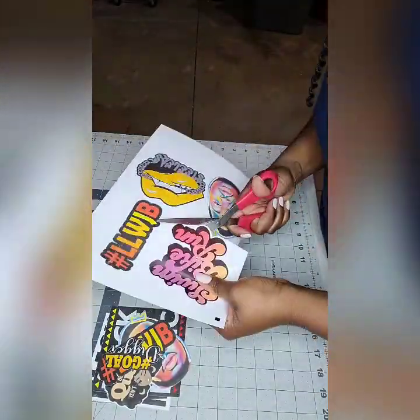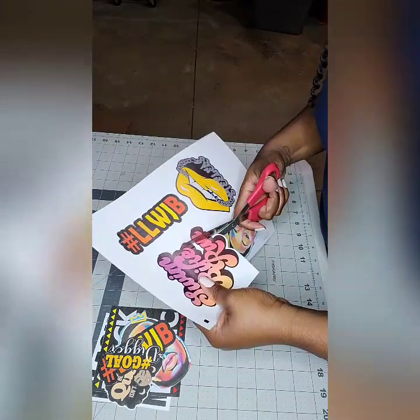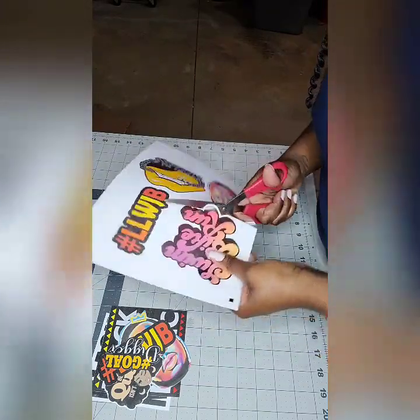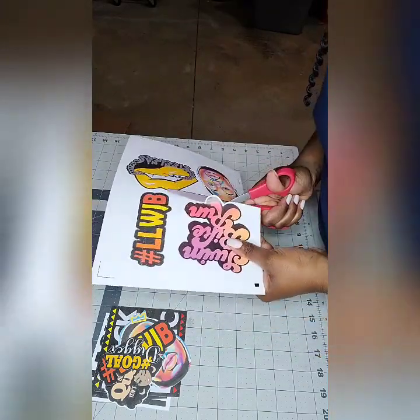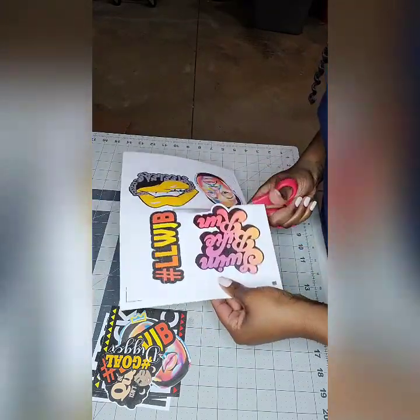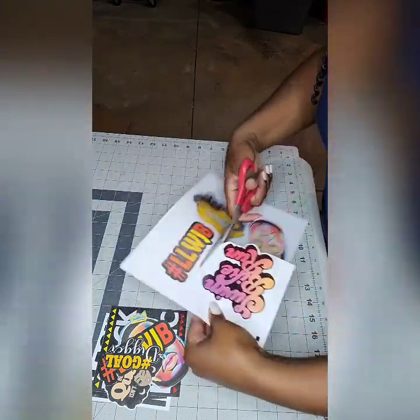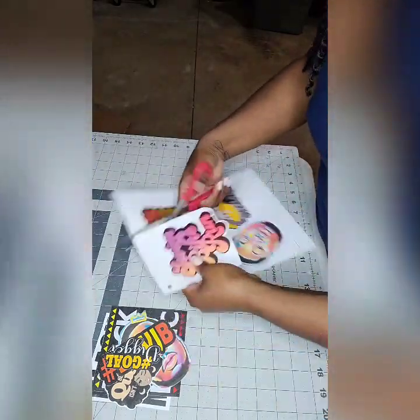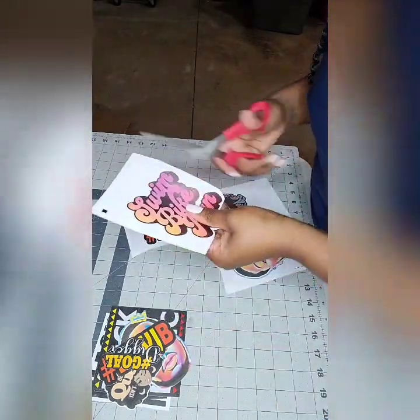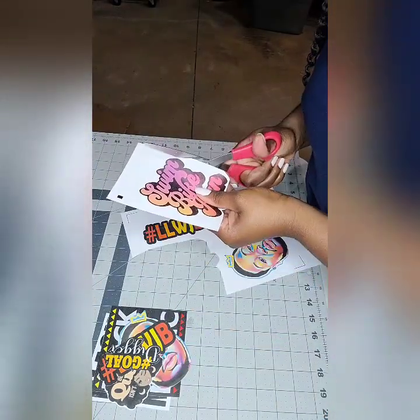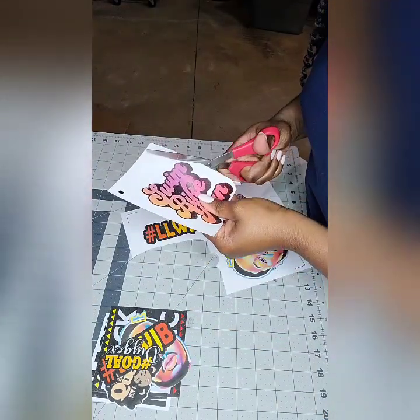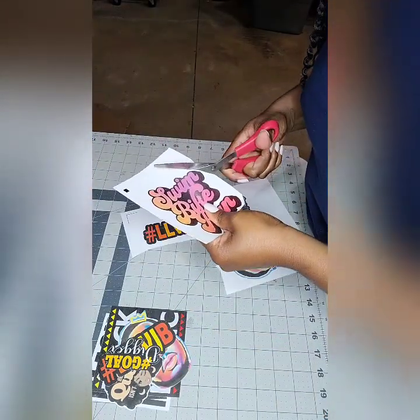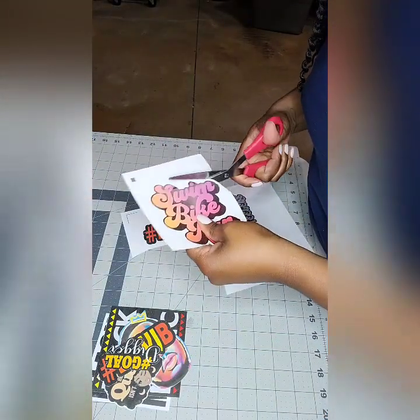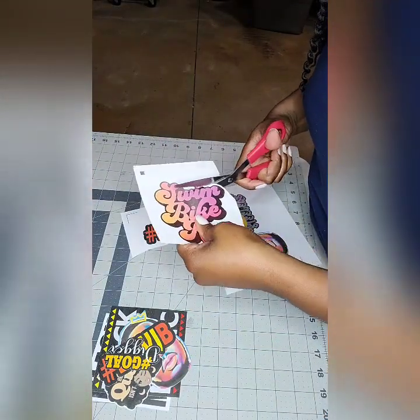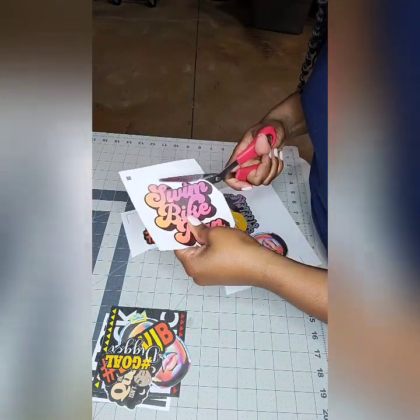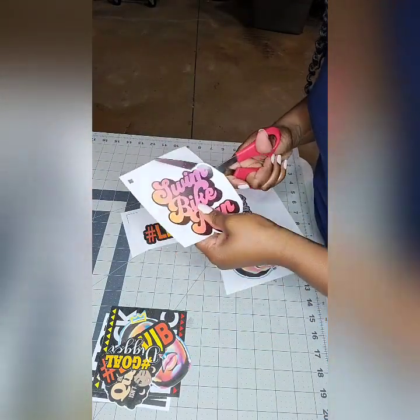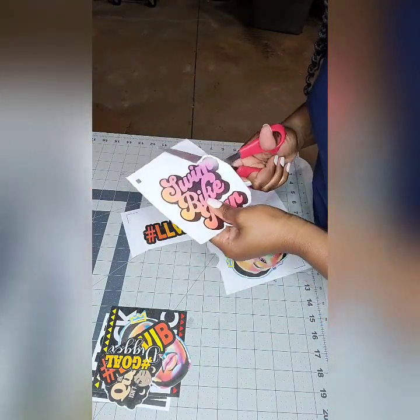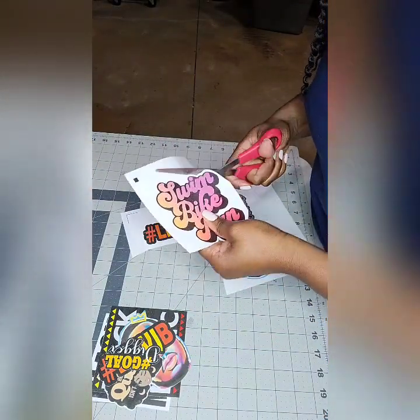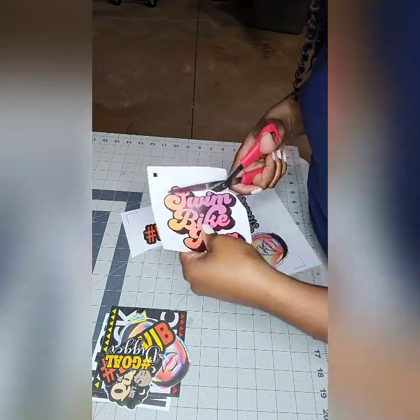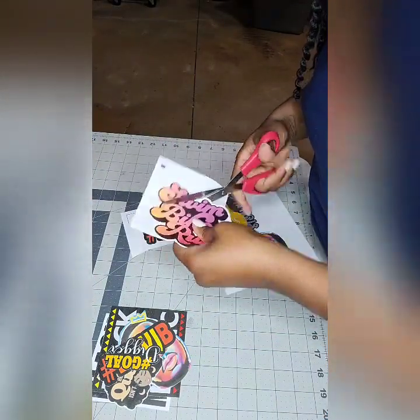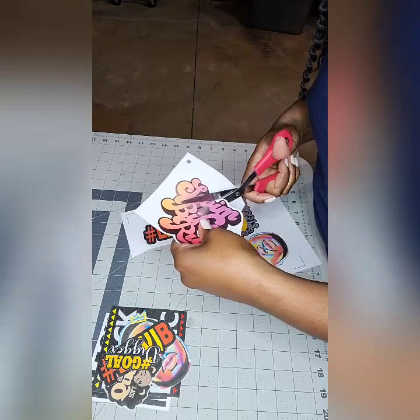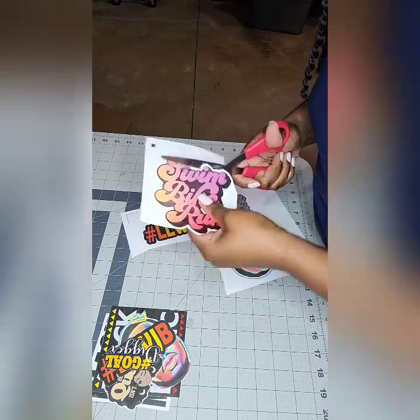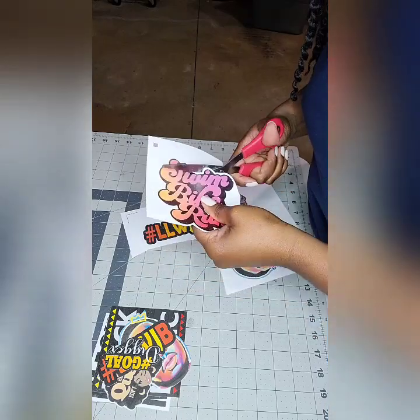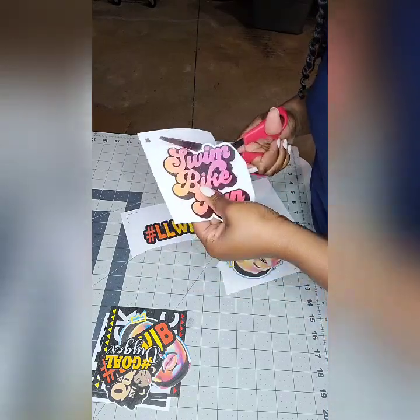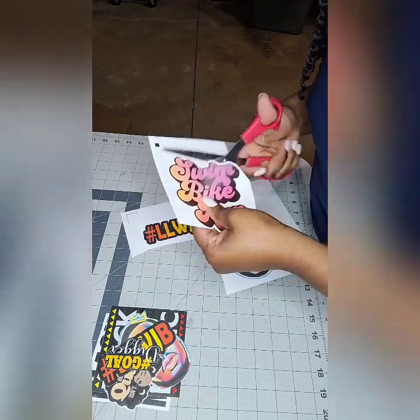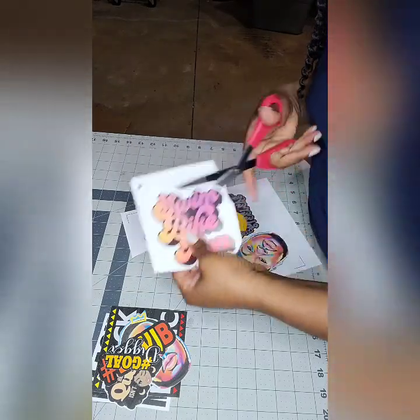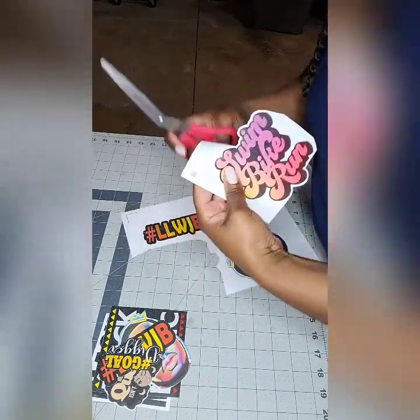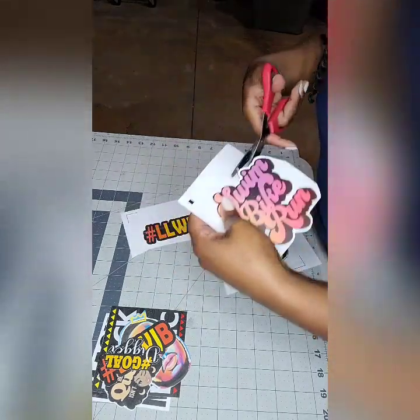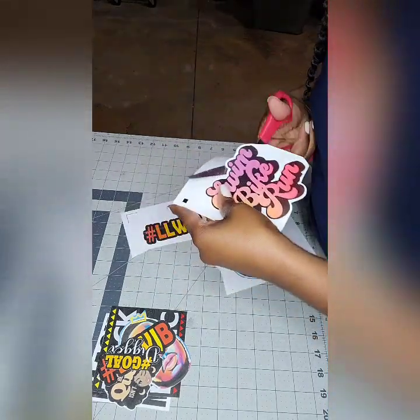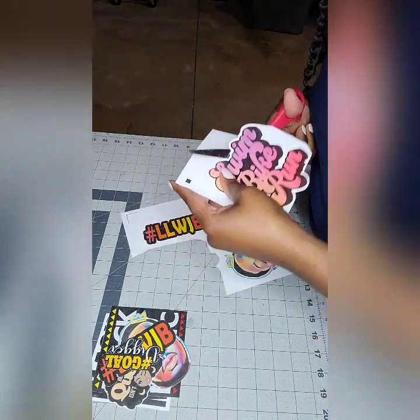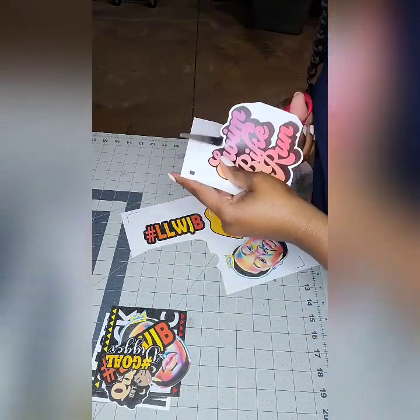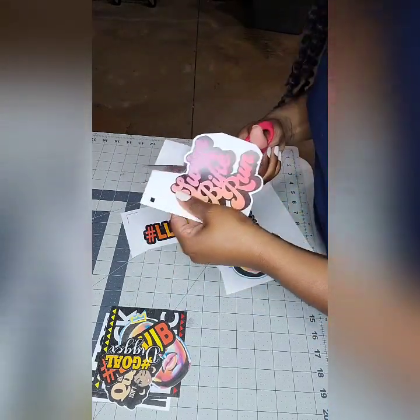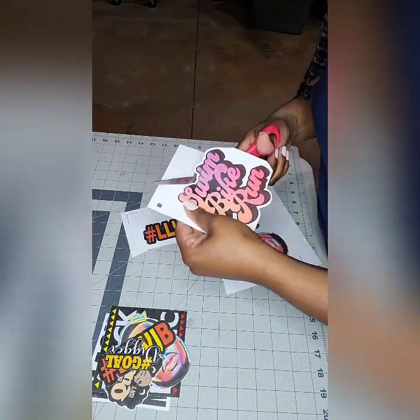Now that I have them scored, I'm using my scissors to cut them out. Be careful when cutting out really contoured designs because the paper can start to rip on its own and fall apart.